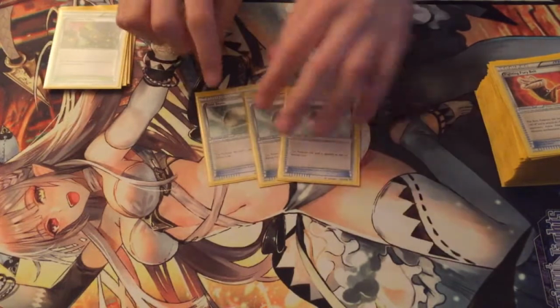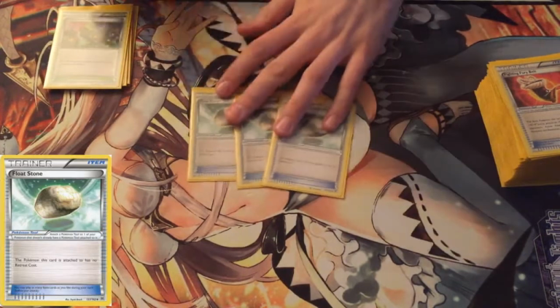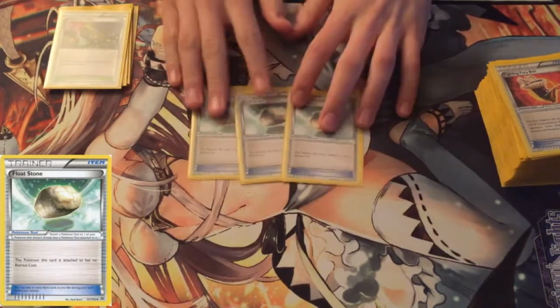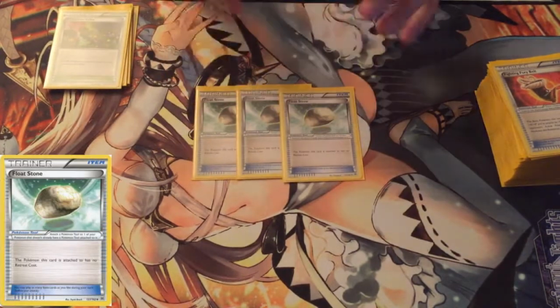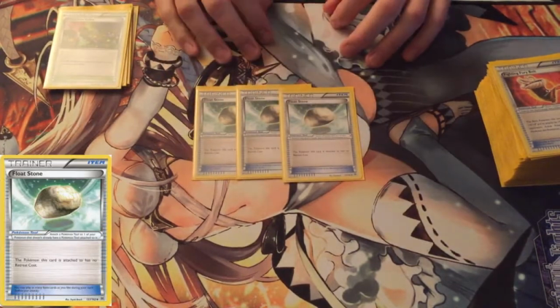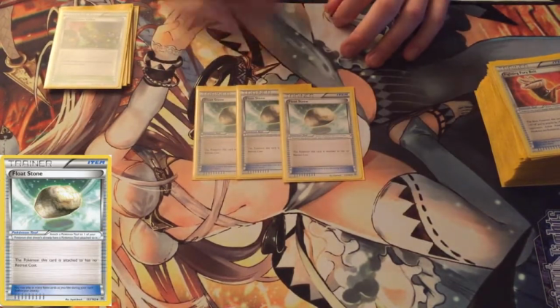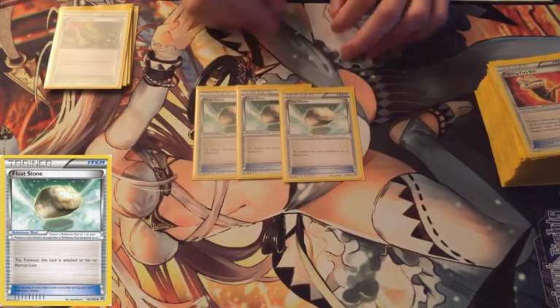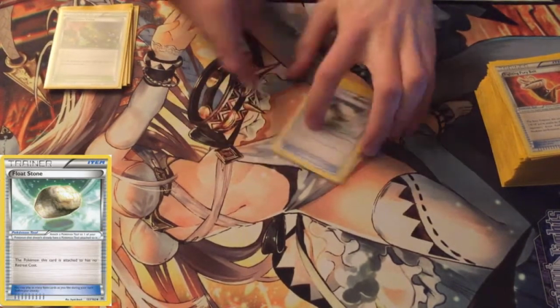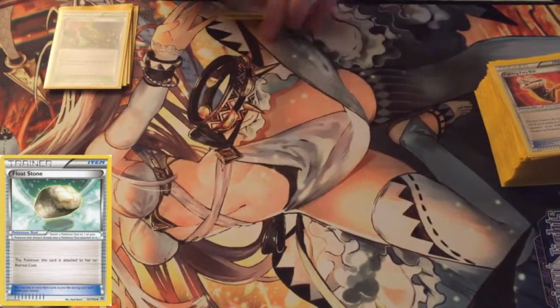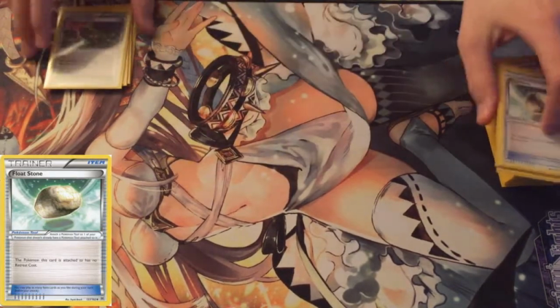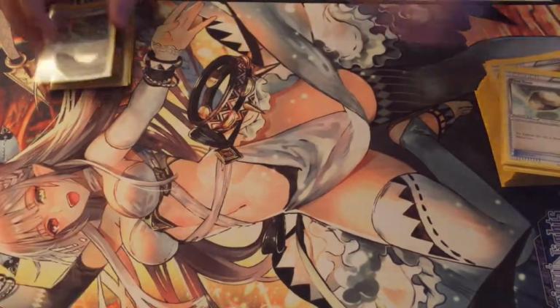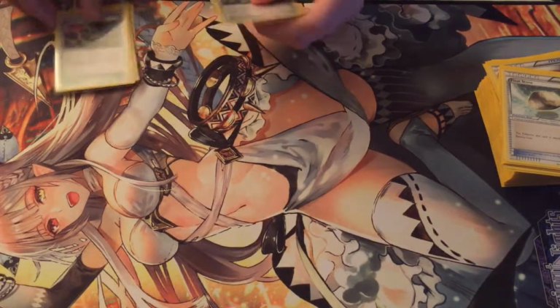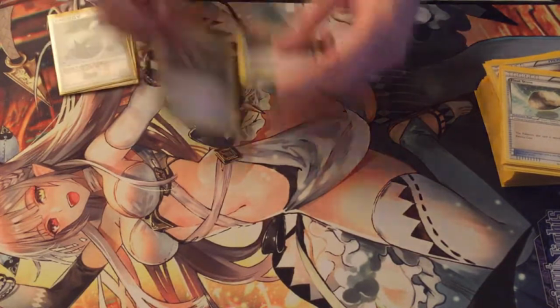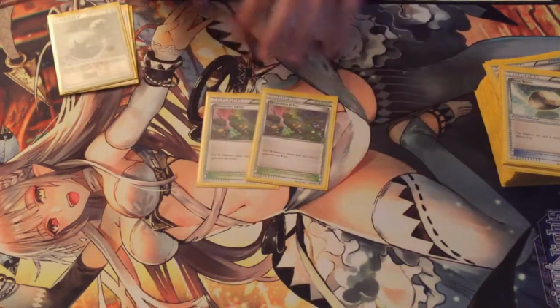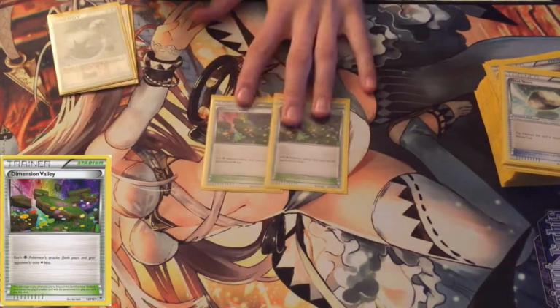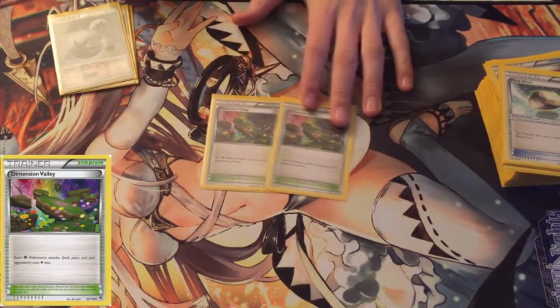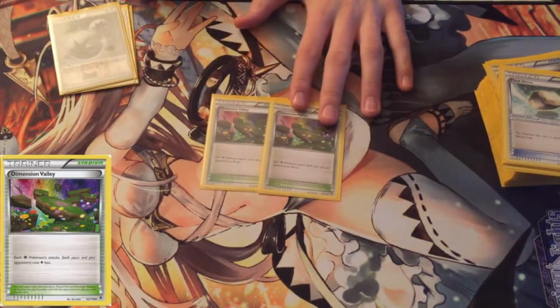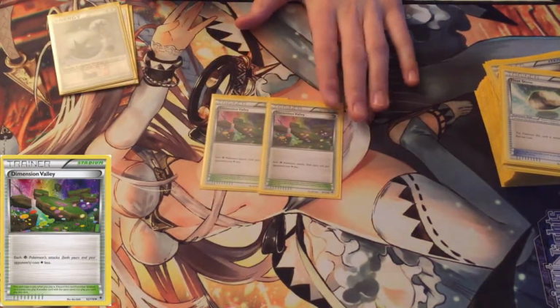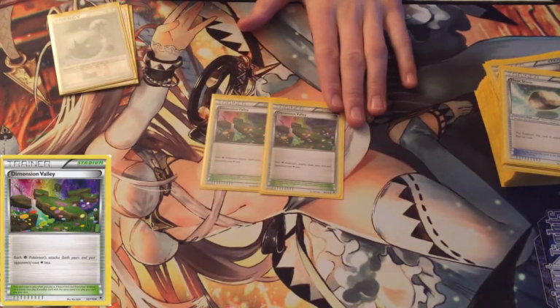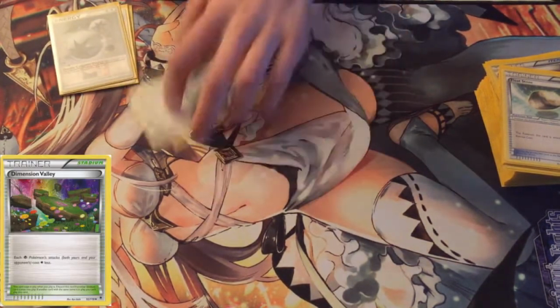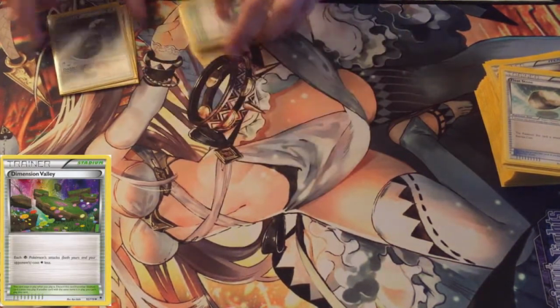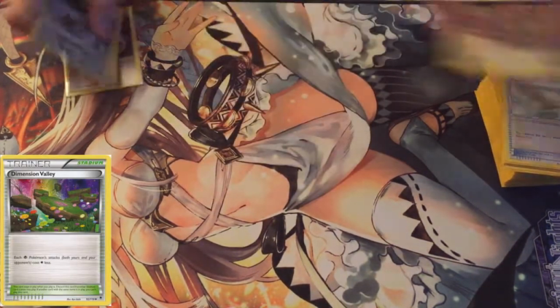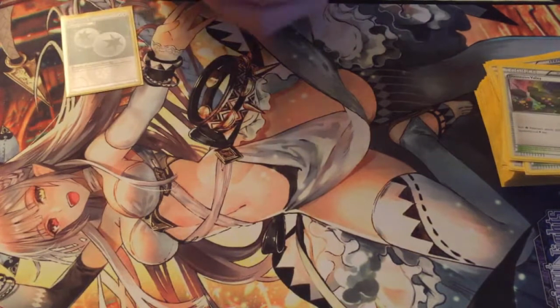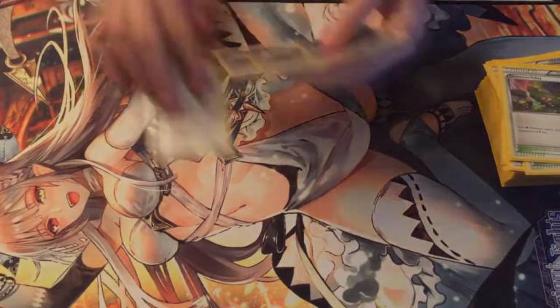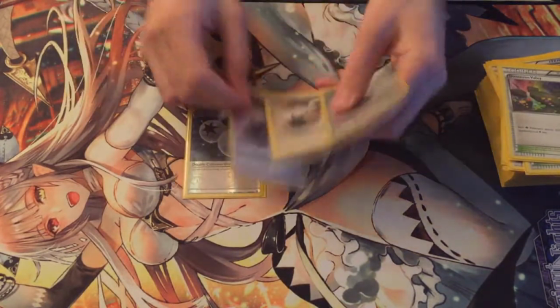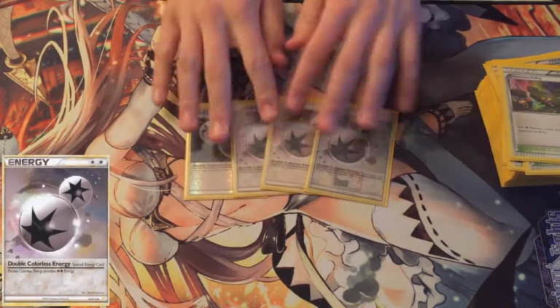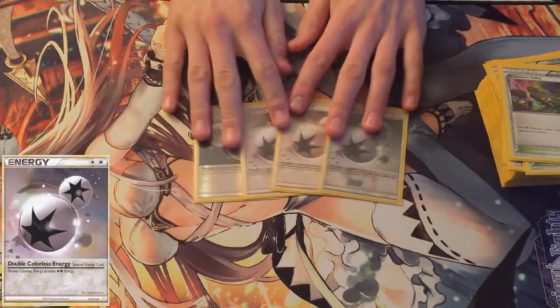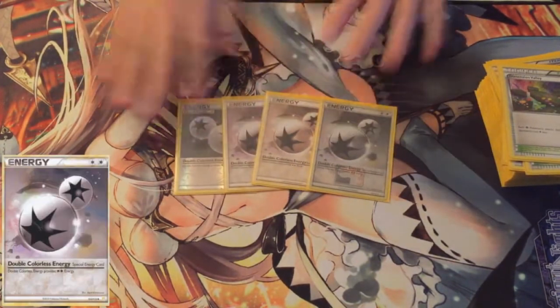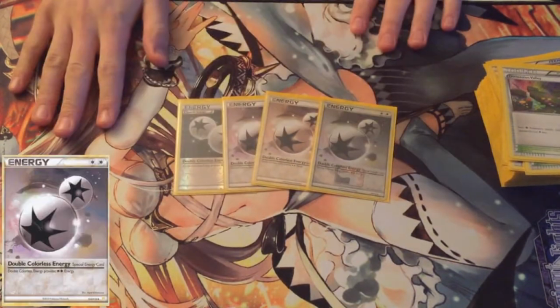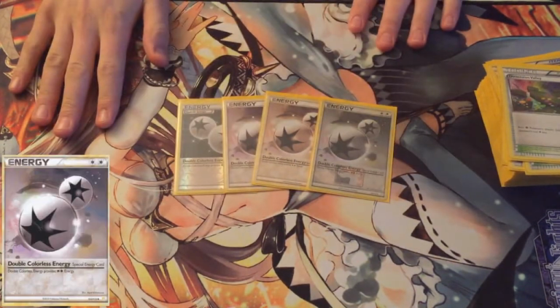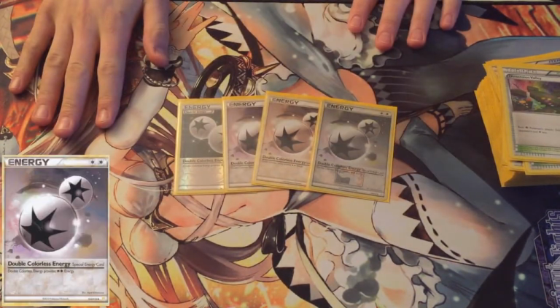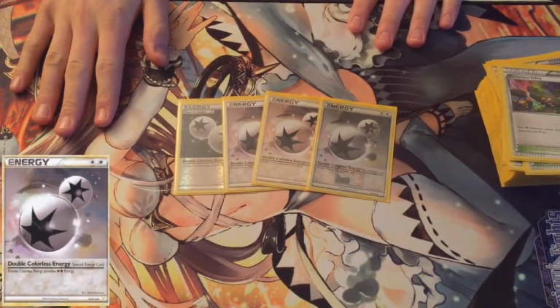Three Float Stones — you basically put these on Shaymin, so if they Lysandre Shaymin you can get it out of there. Two Dimension Valley so Pumpkaboo can attack. And four DCE. That'll round out your deck.